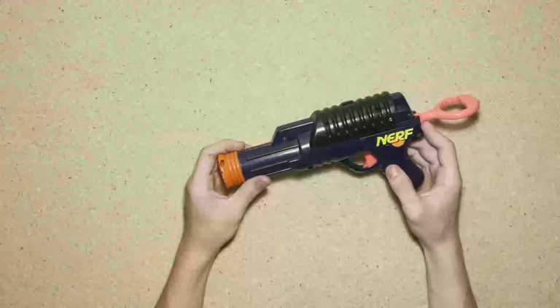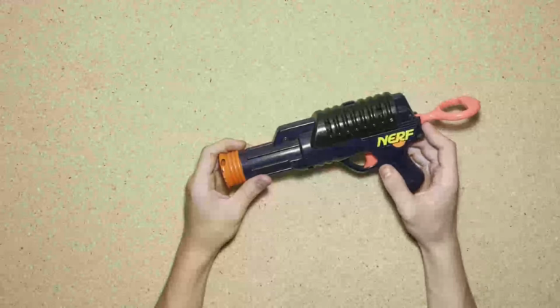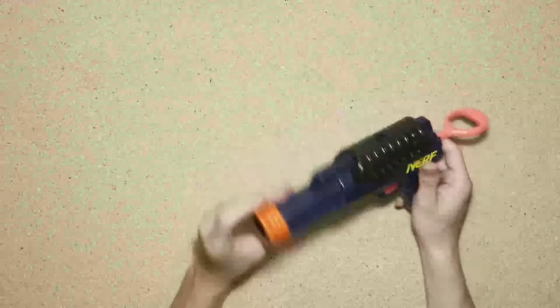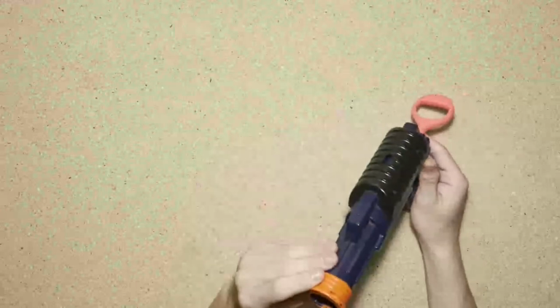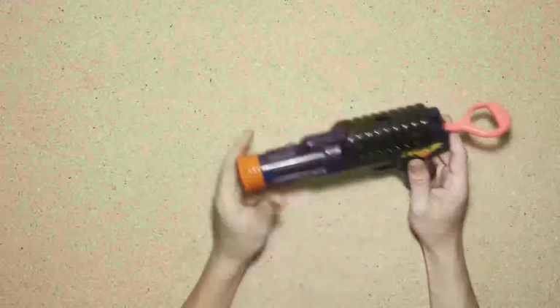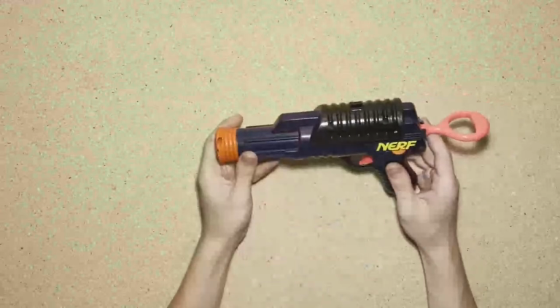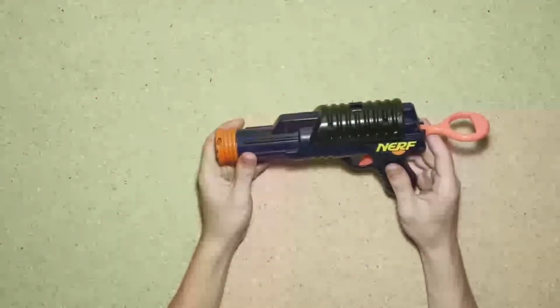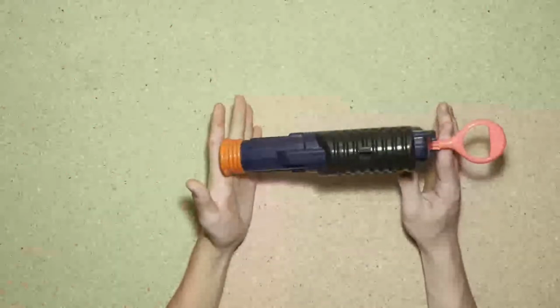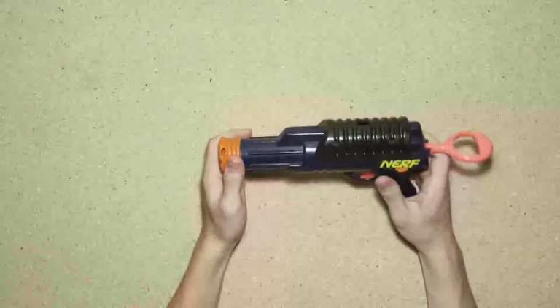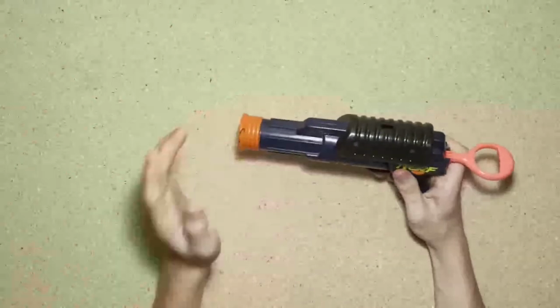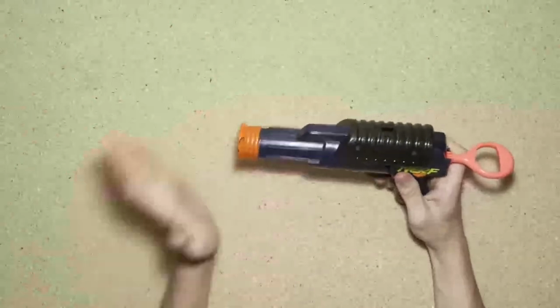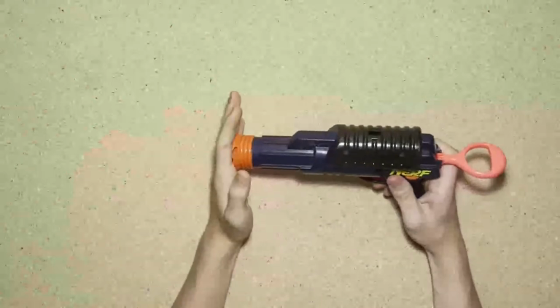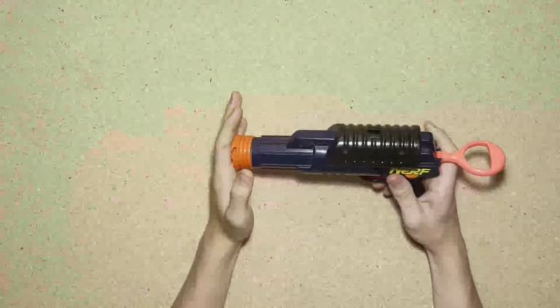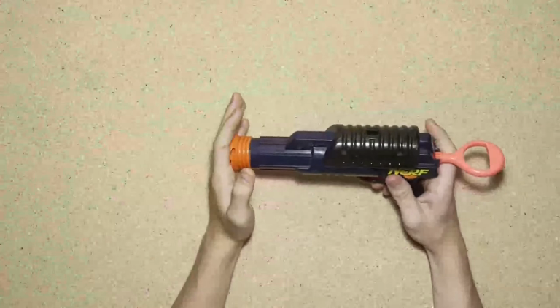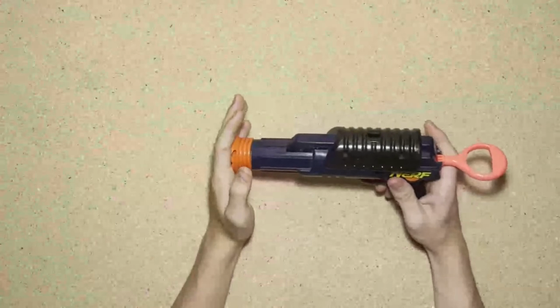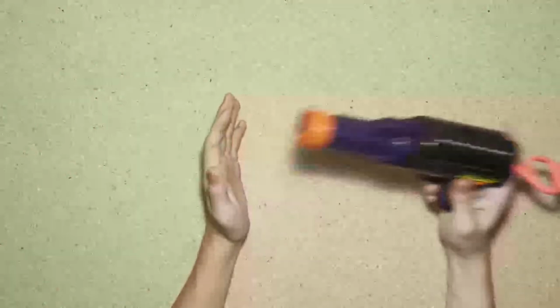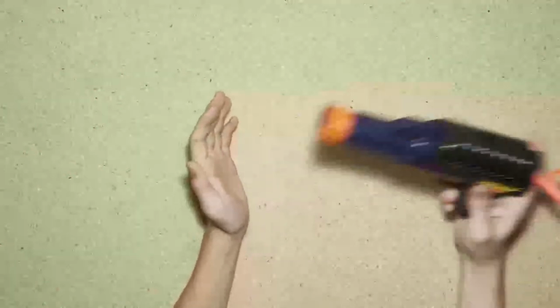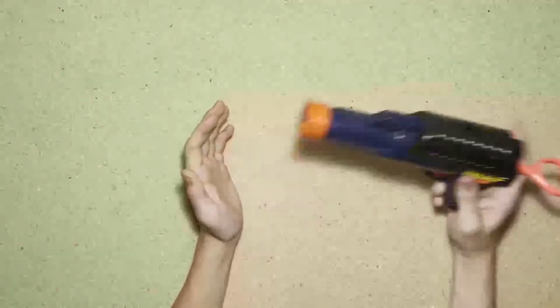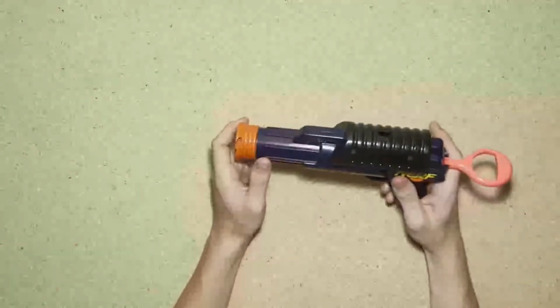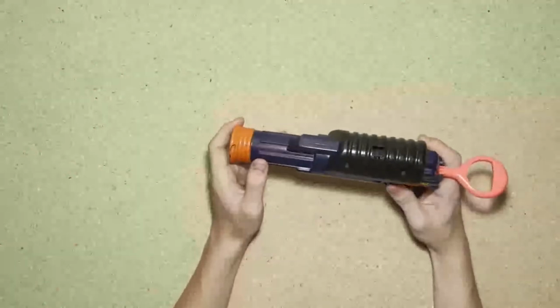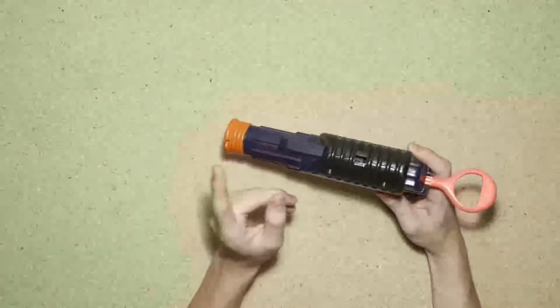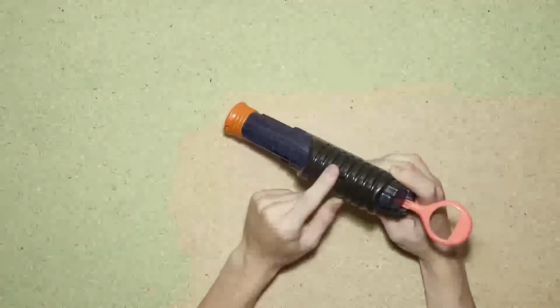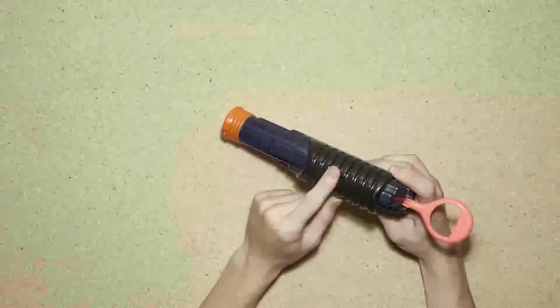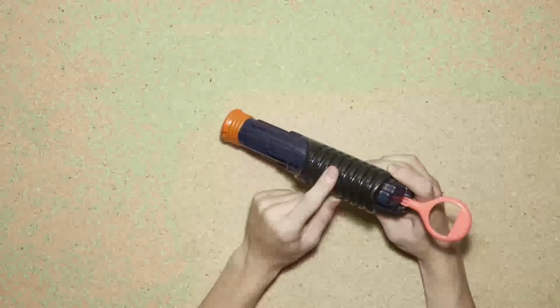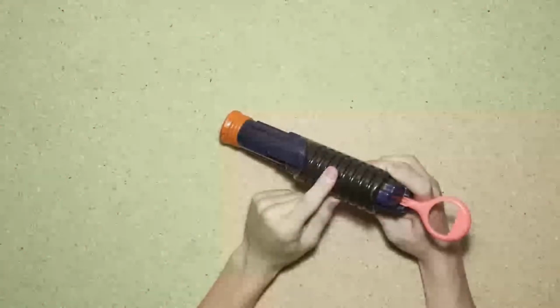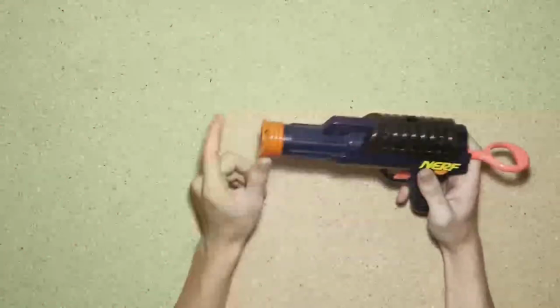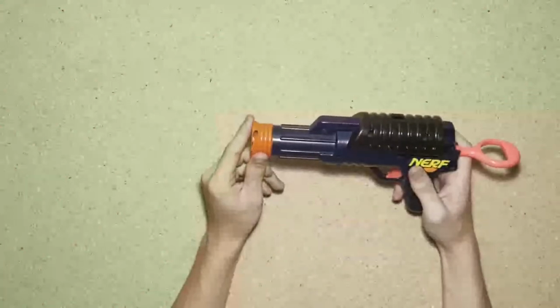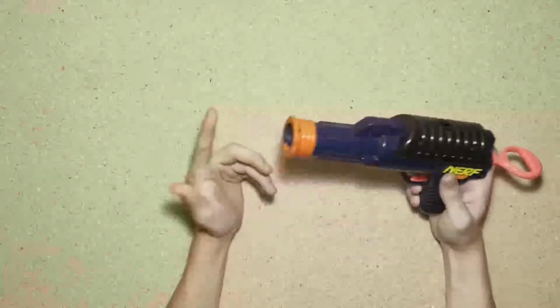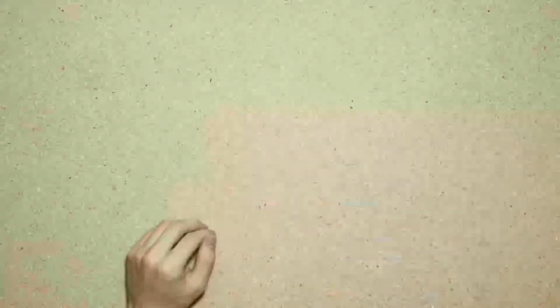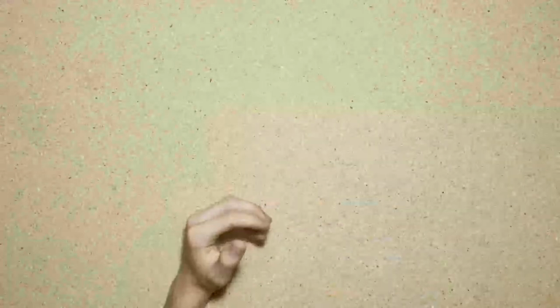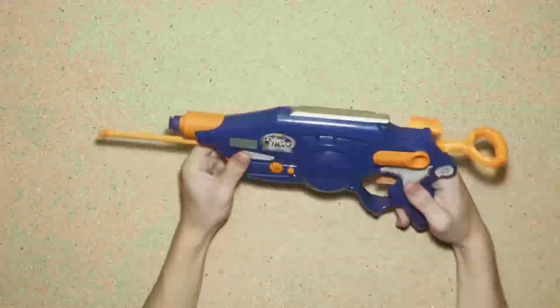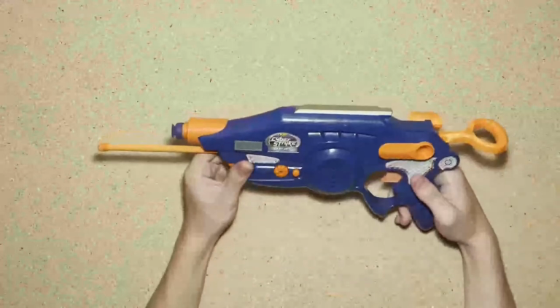This was the very first Nerf blaster of all kind. I don't have any darts for it, and there's a lot of spring rattle. It's also missing its dart rail, so it's not really worth much, but it's cool.